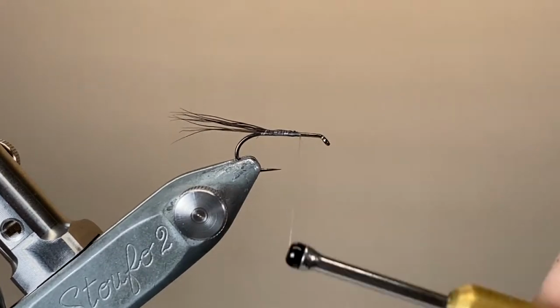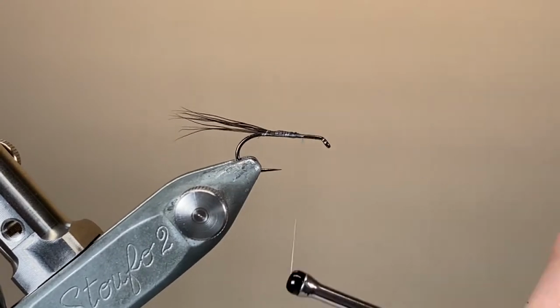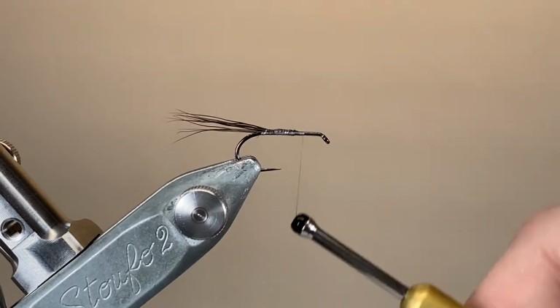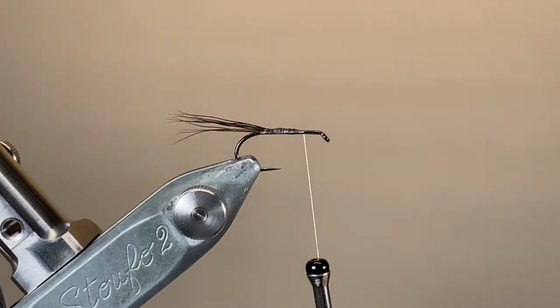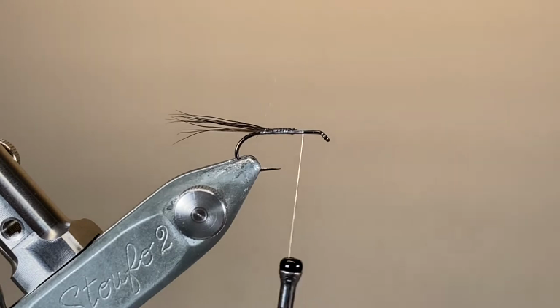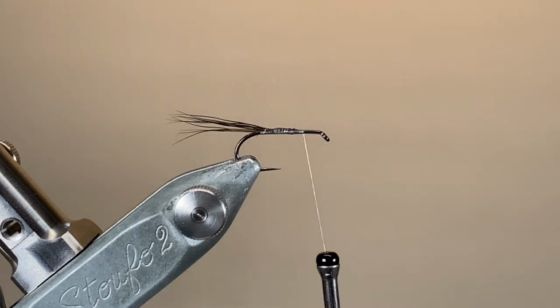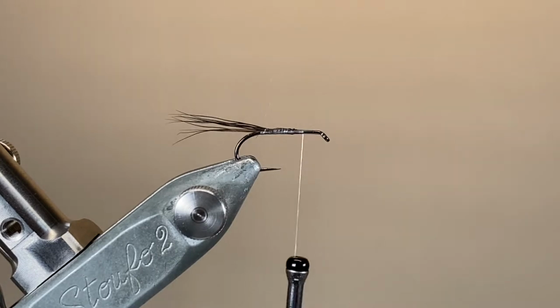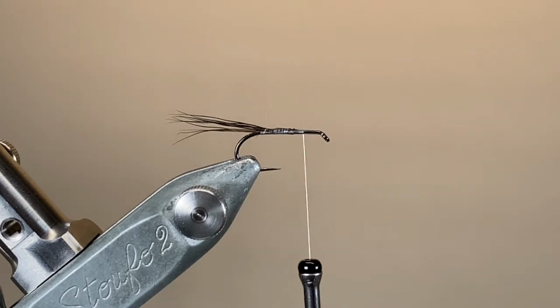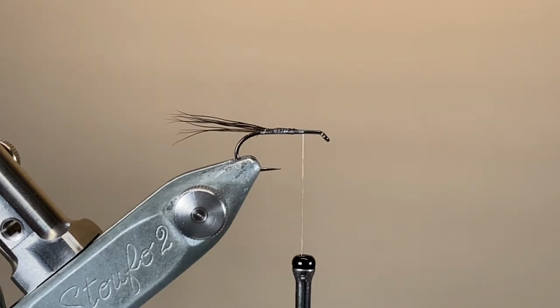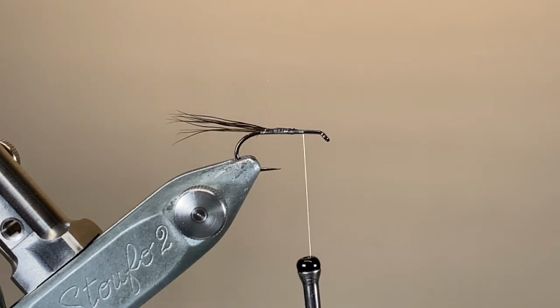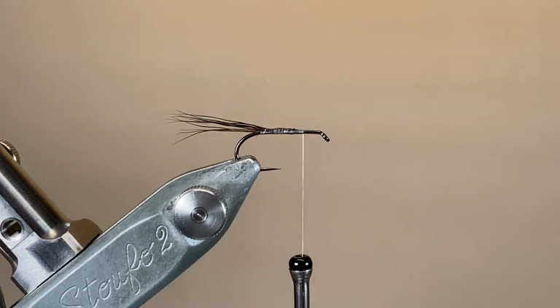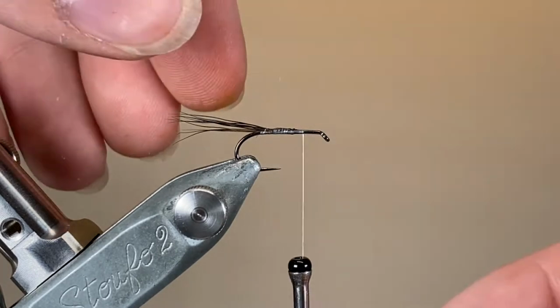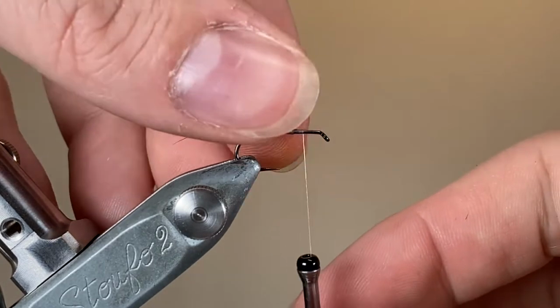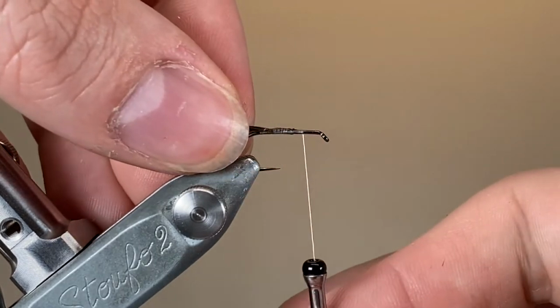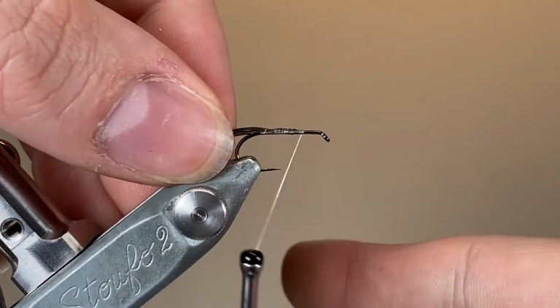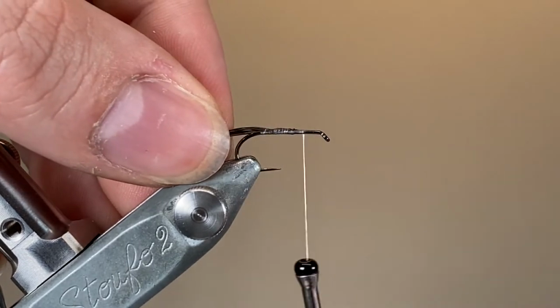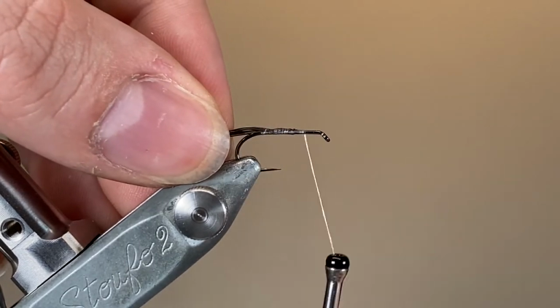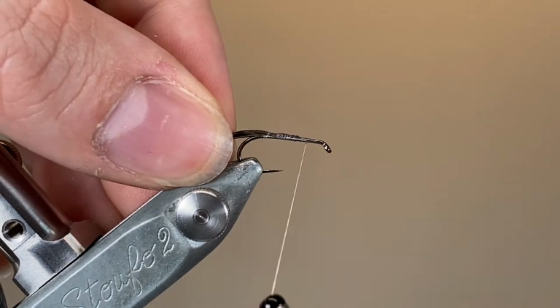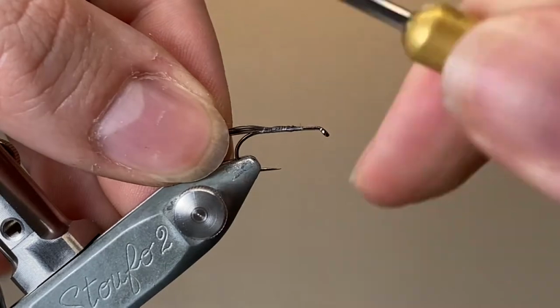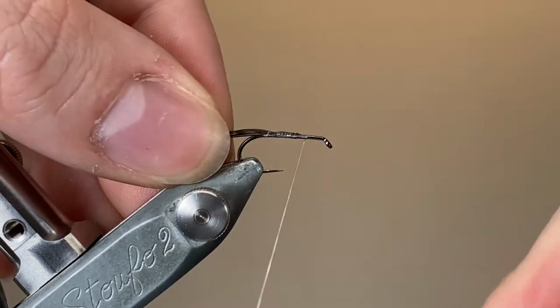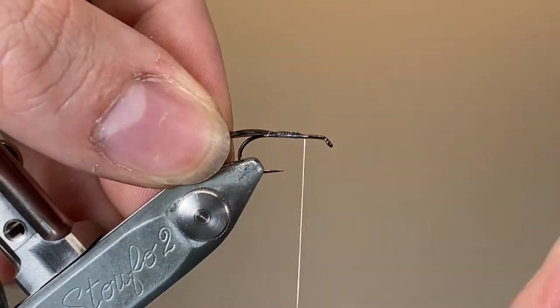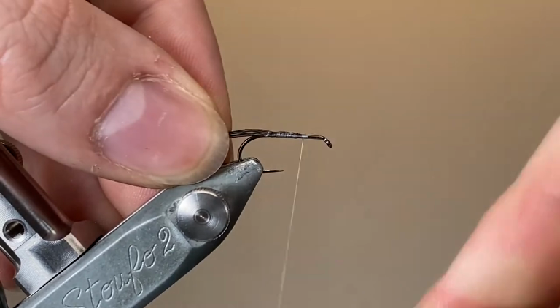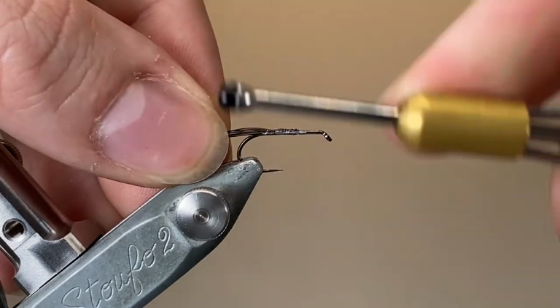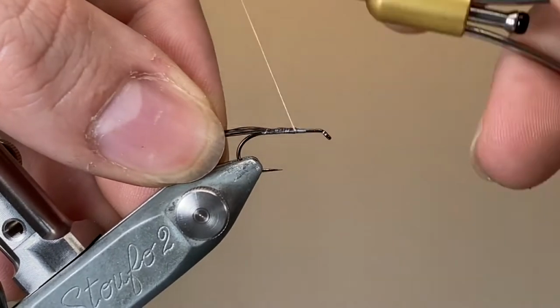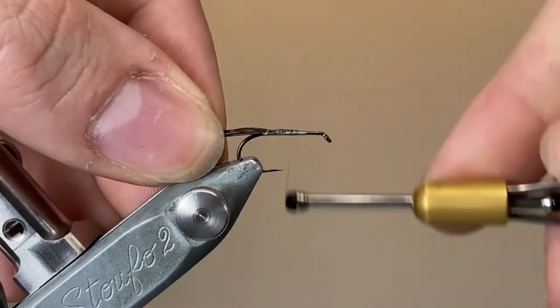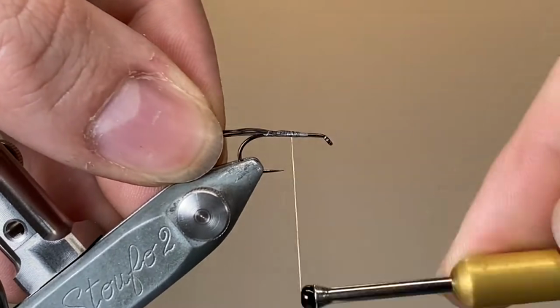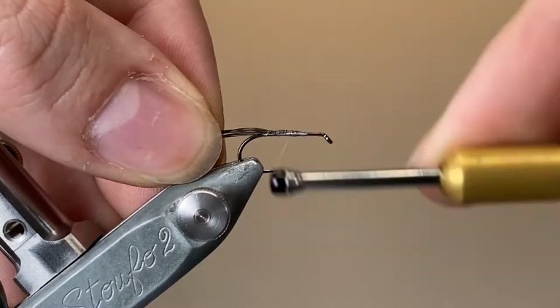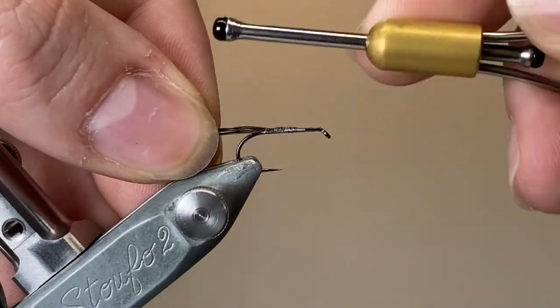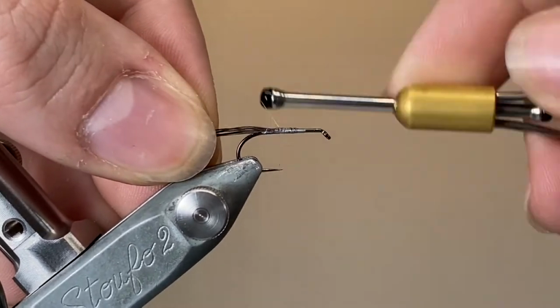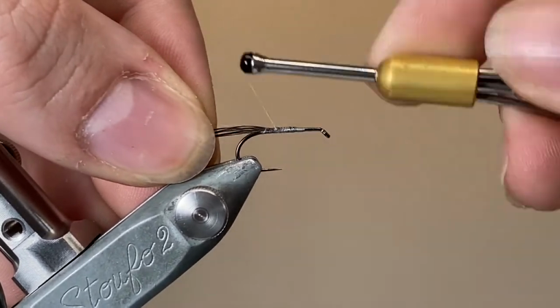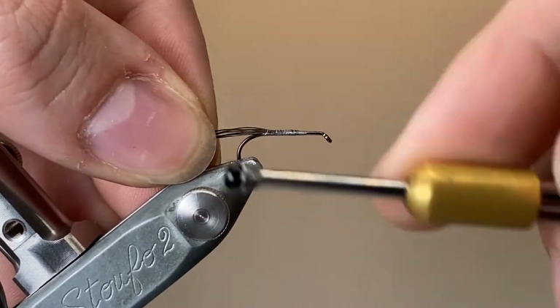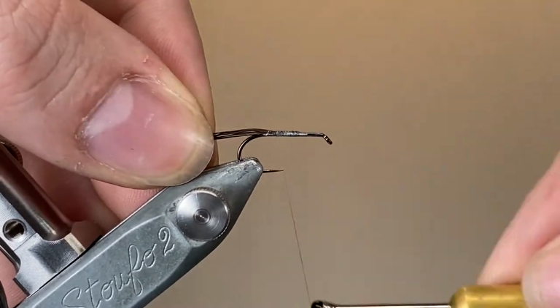If you put enough pressure through GSP, it acts almost like cheese wire. It can be a really sharp thread, but it can be quite handy if you want to snap off a hull or snap off hair or anything like that.